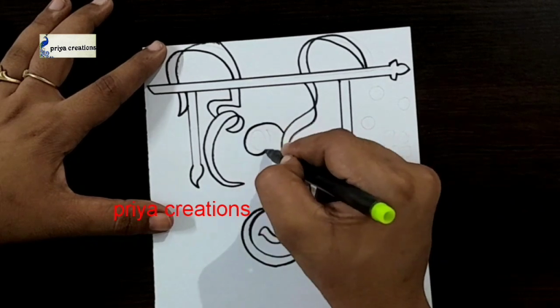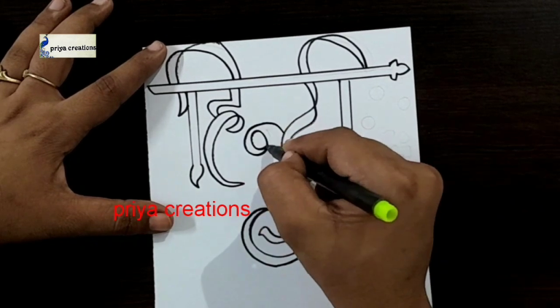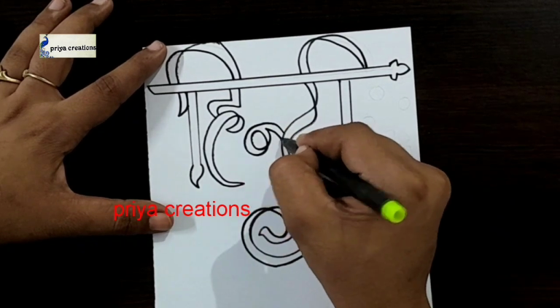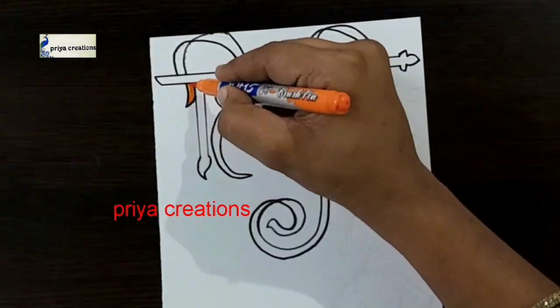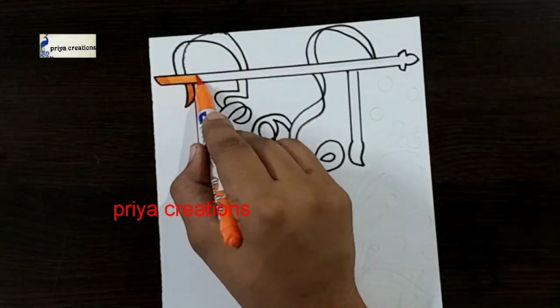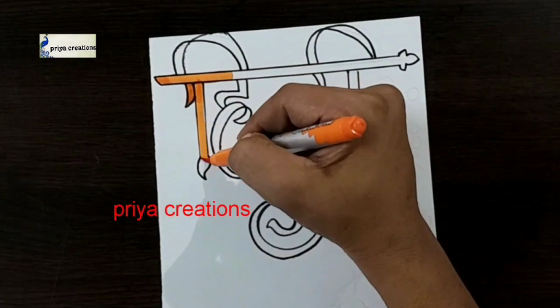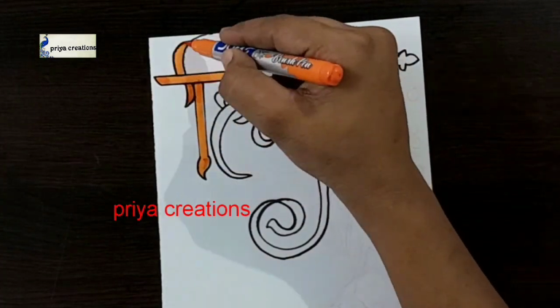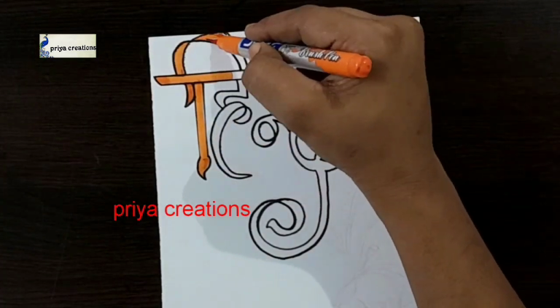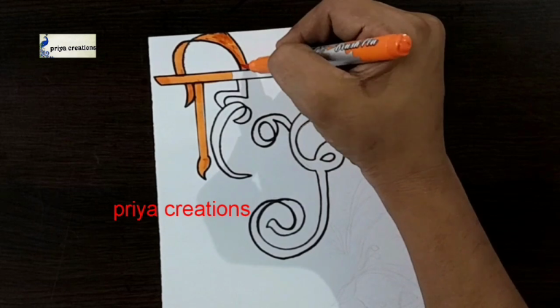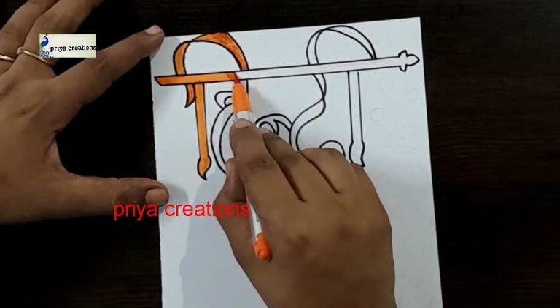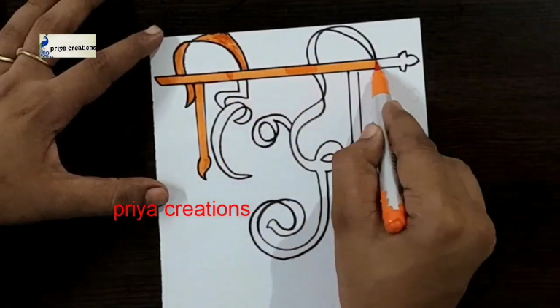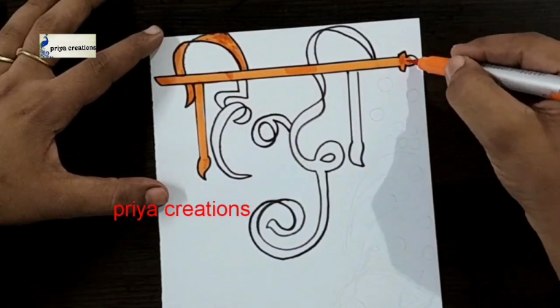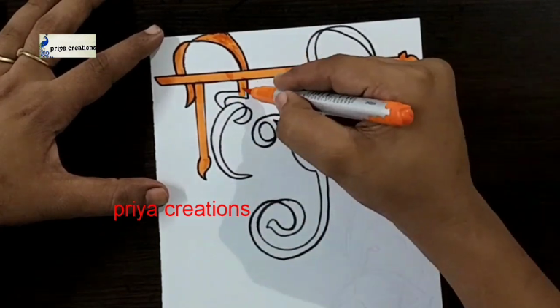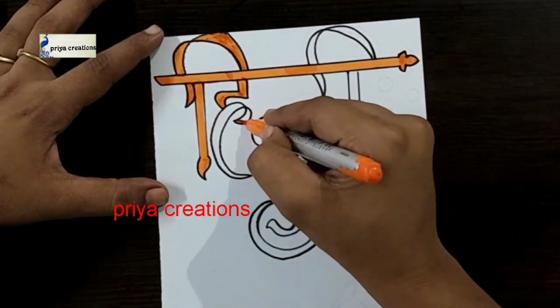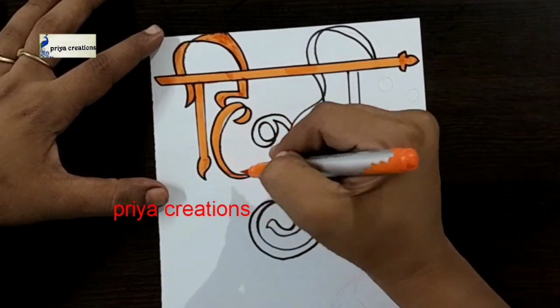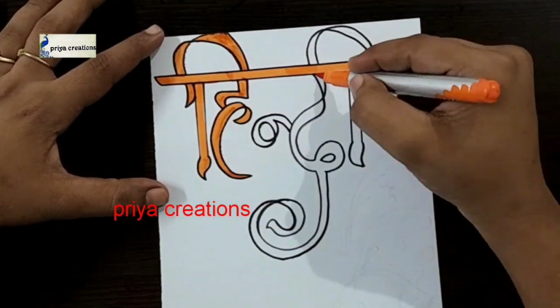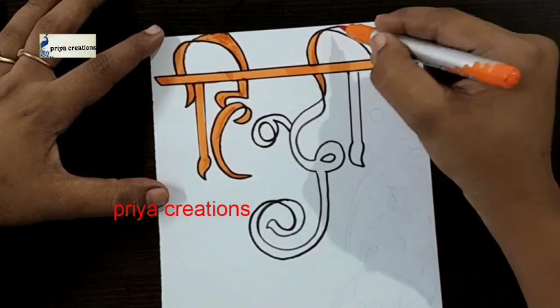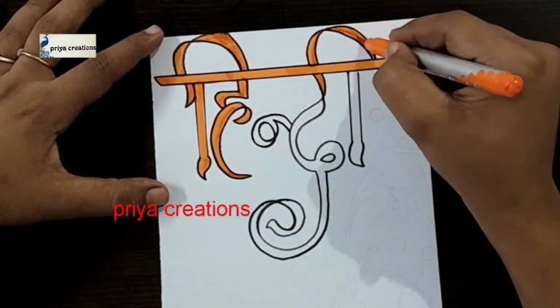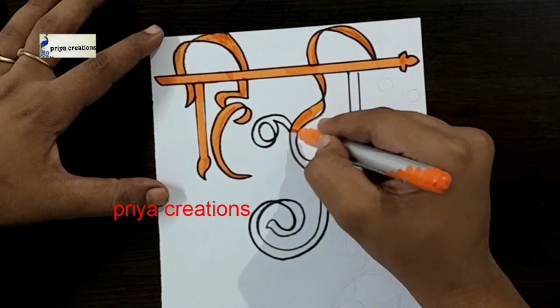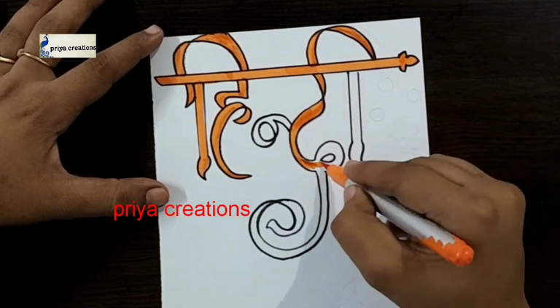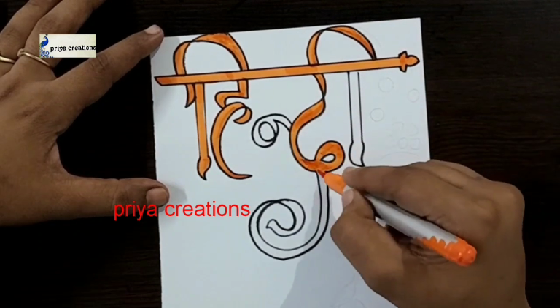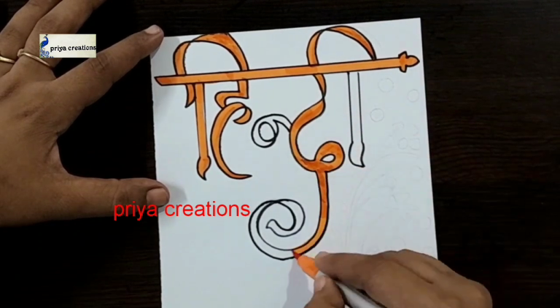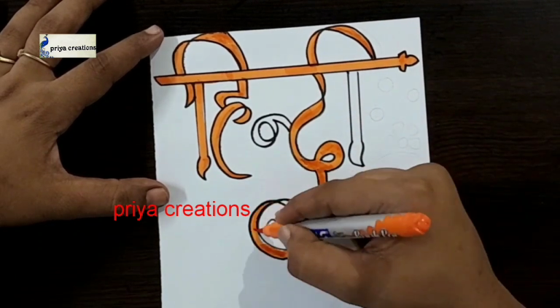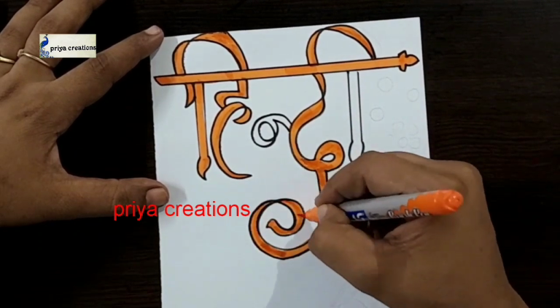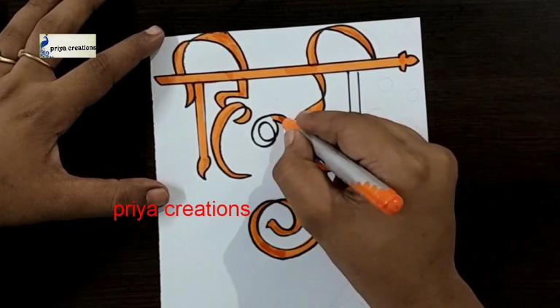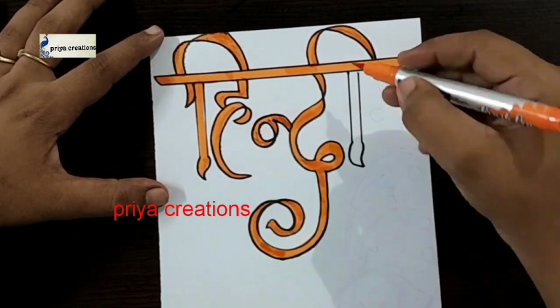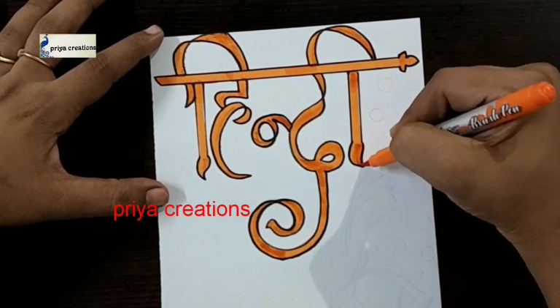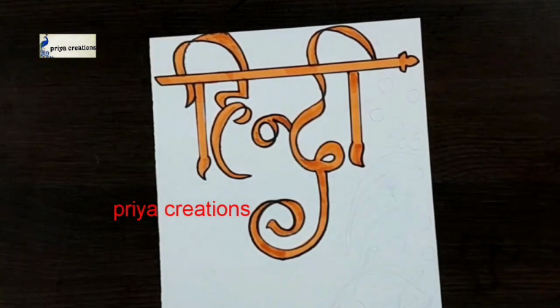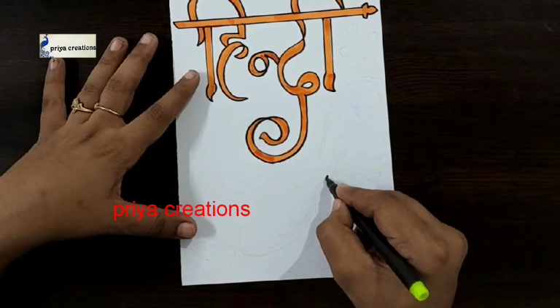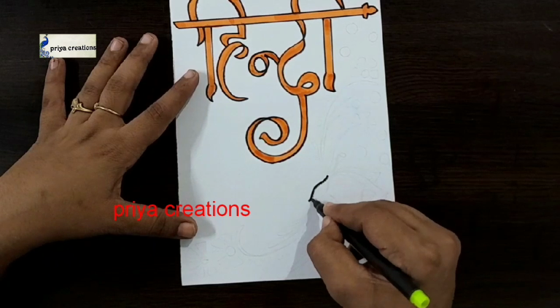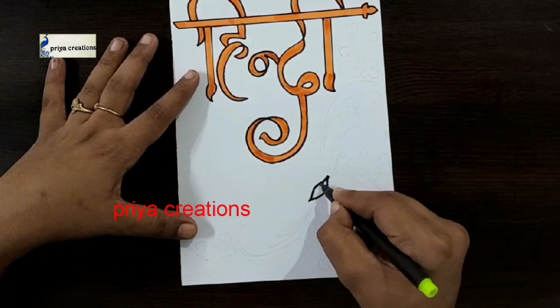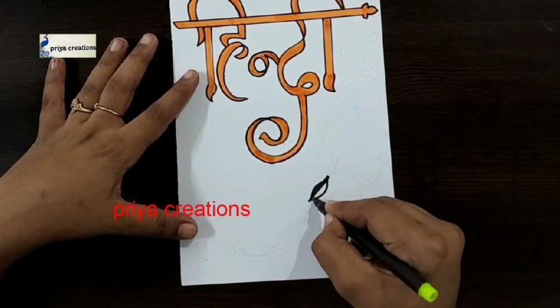Draw the line like this. Now I am using orange color brush pen. Fill this board with orange color brush pen. If you want you can use any other colors — color pen, brush pen, marker pen, whatever you want.